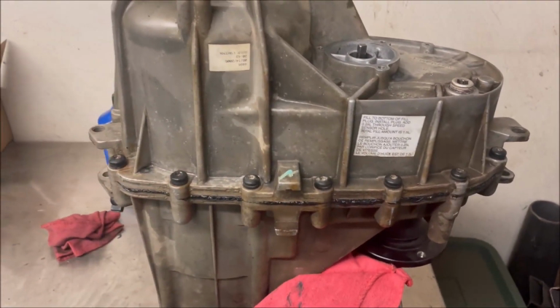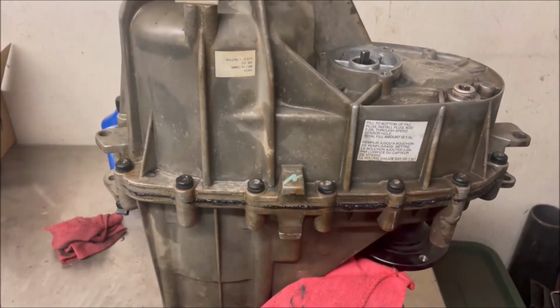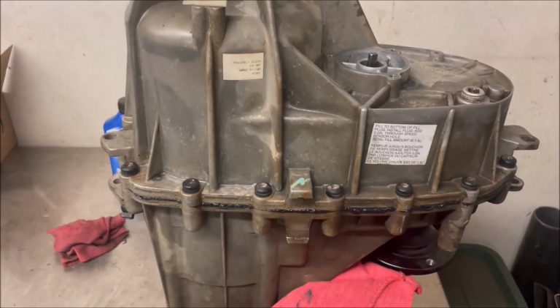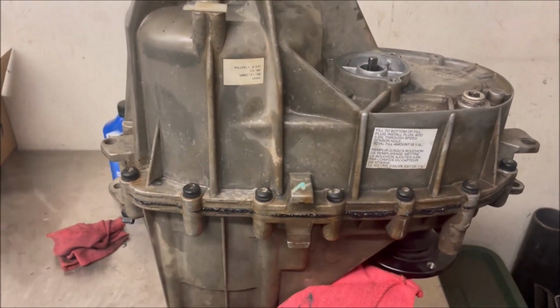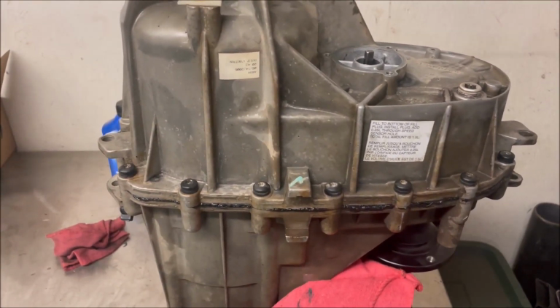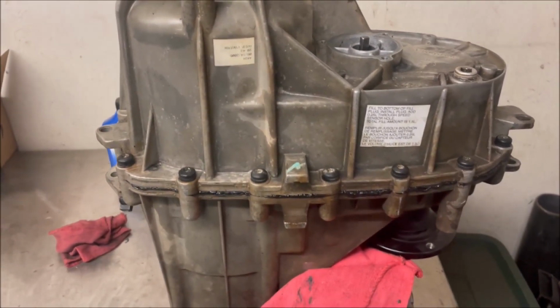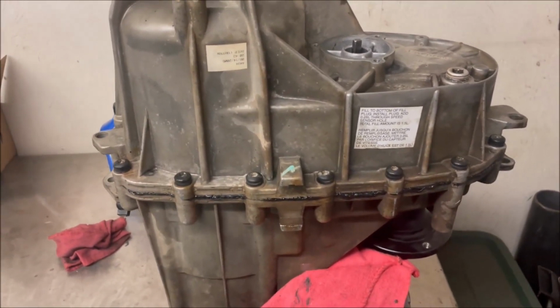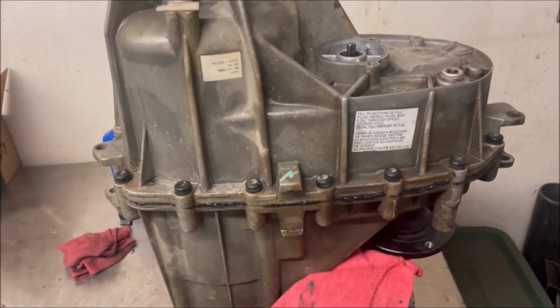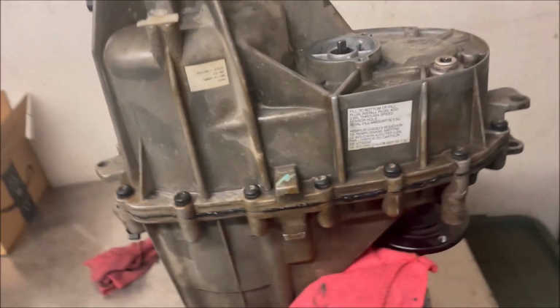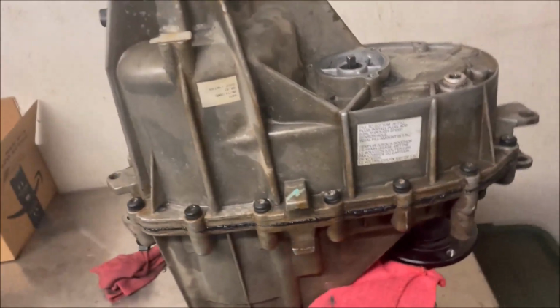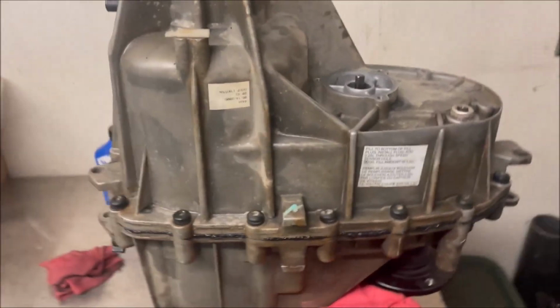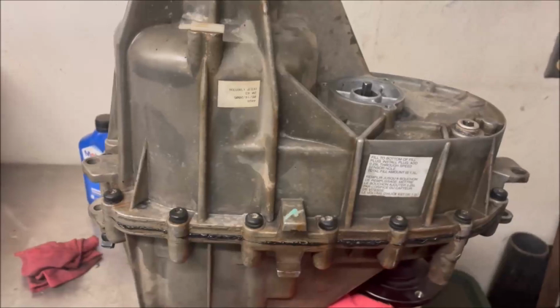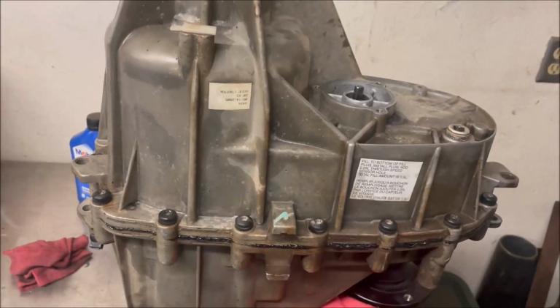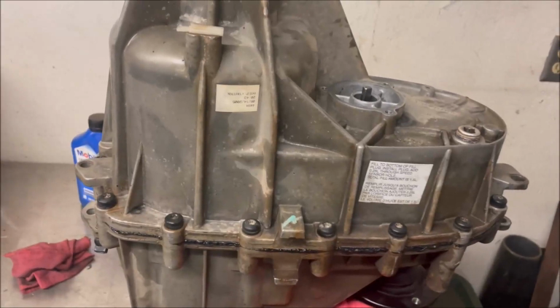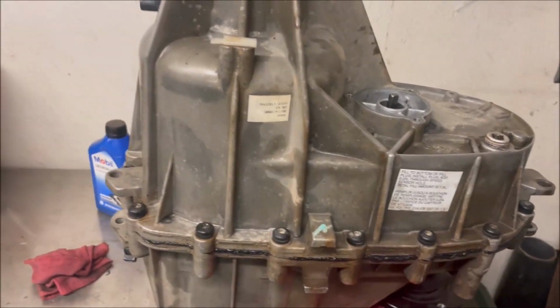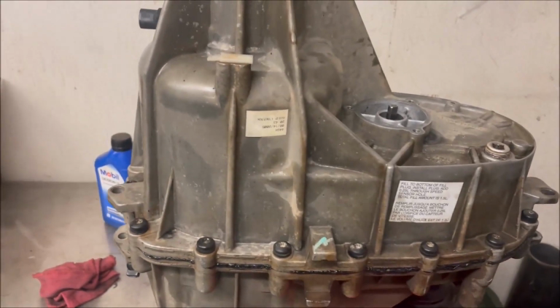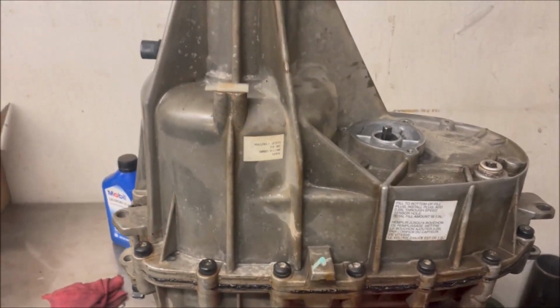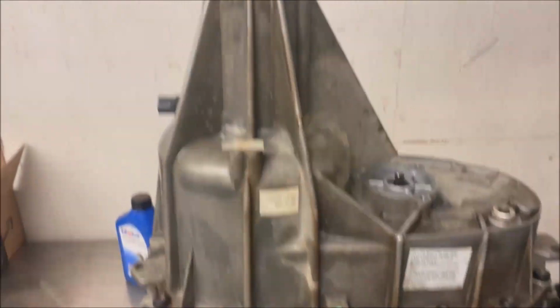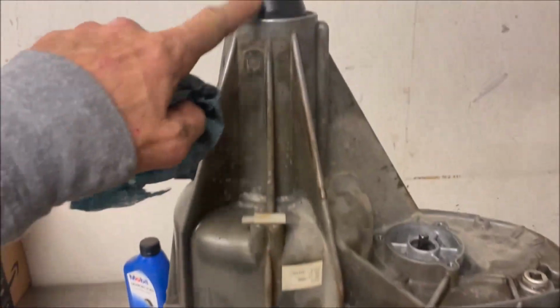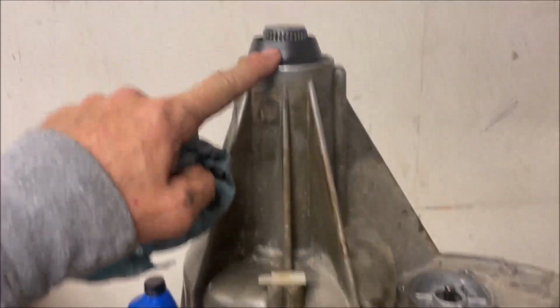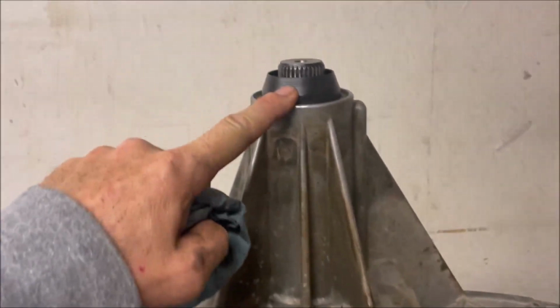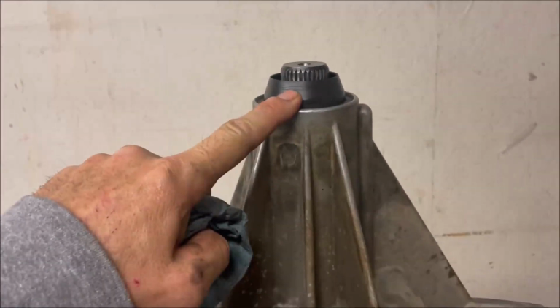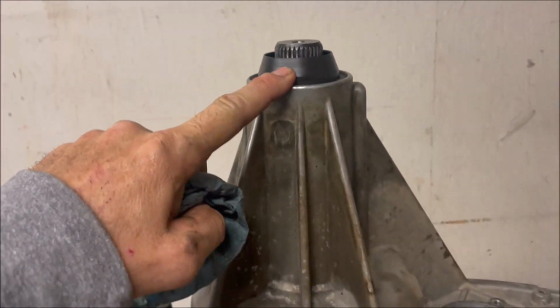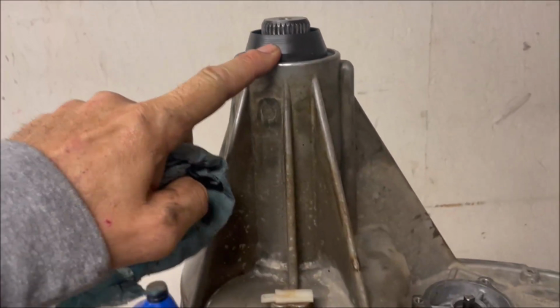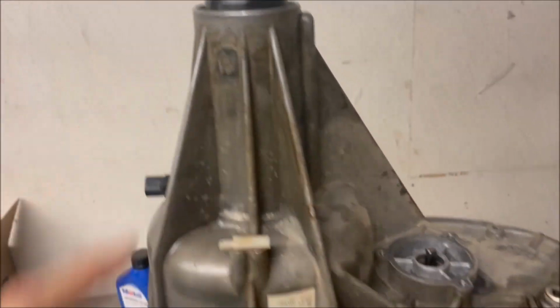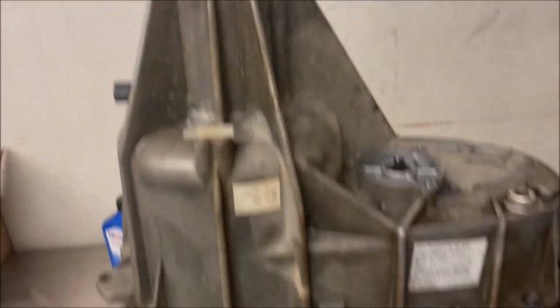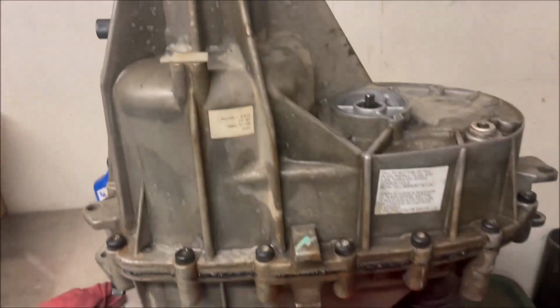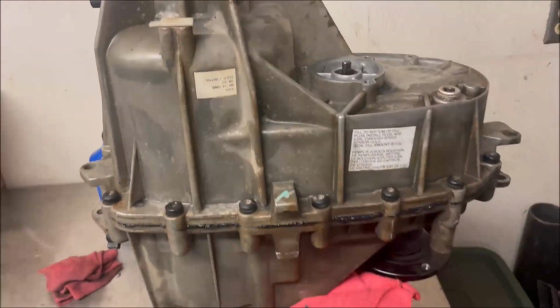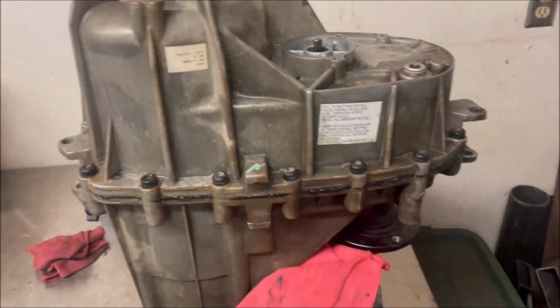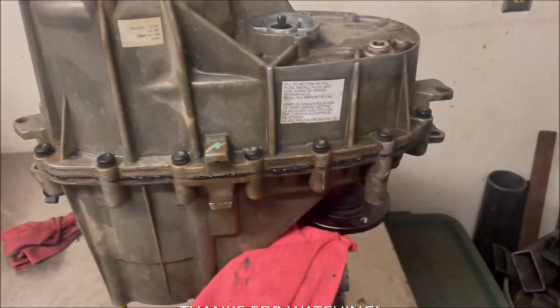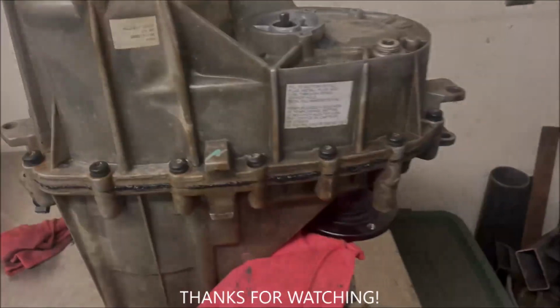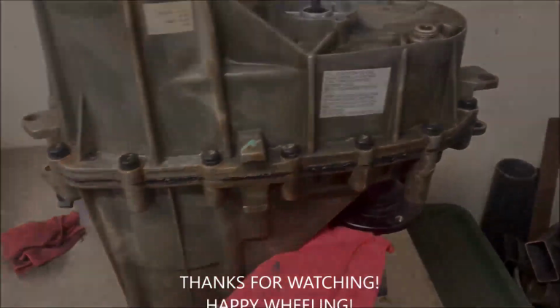The only thing is, when you do that, you've got to be careful not to tip the transmission too far or you're going to end up spilling fluid all over yourself getting it back in the truck.